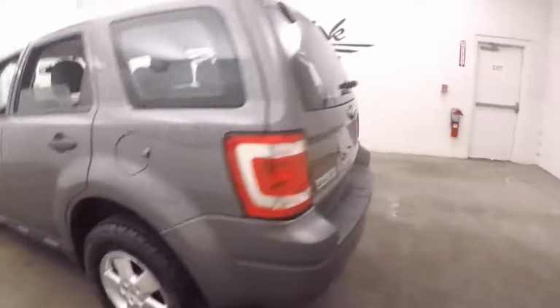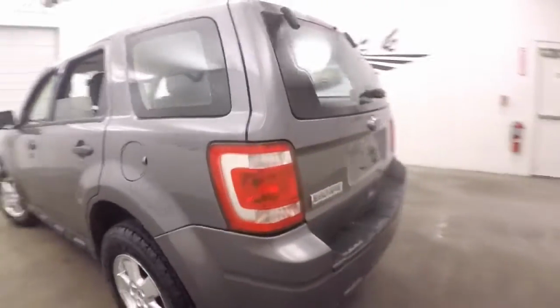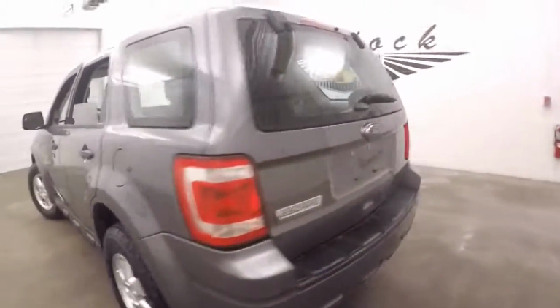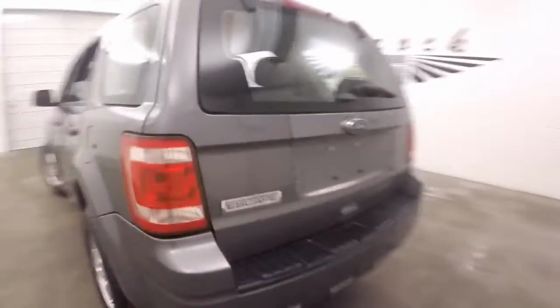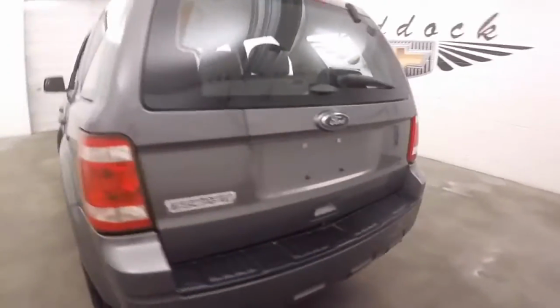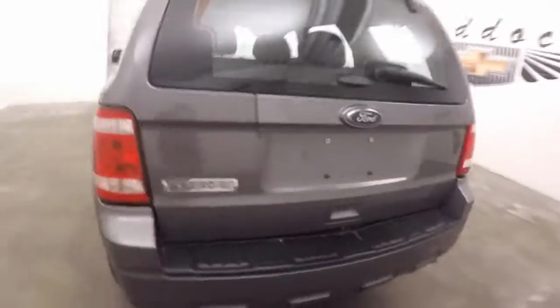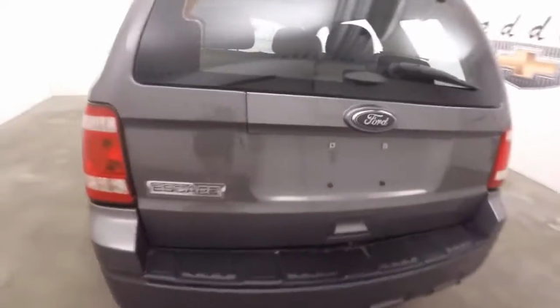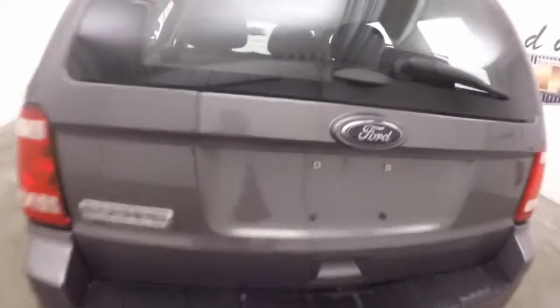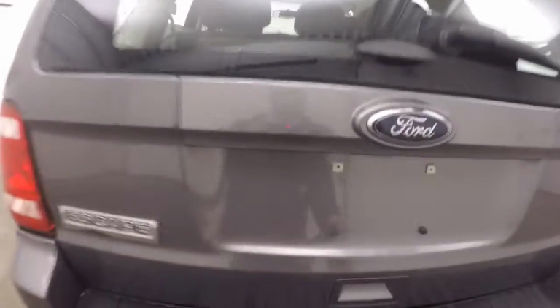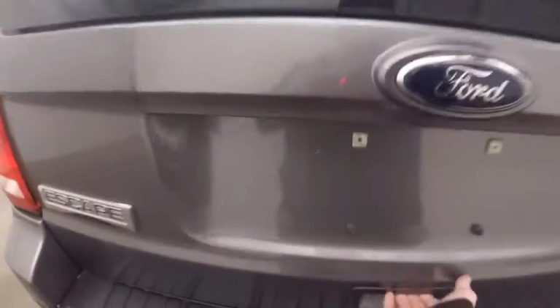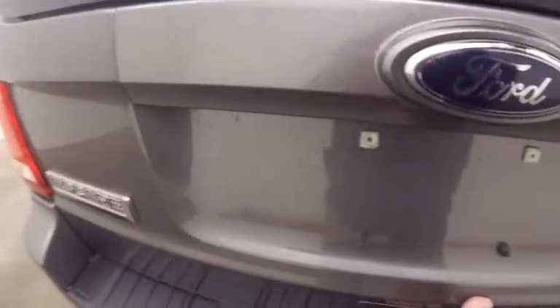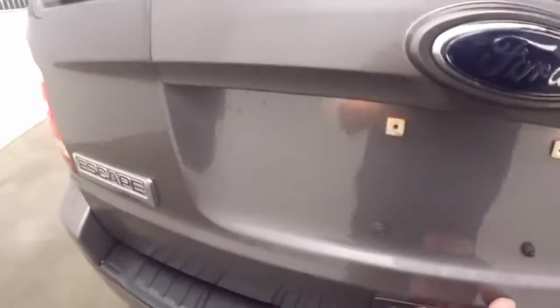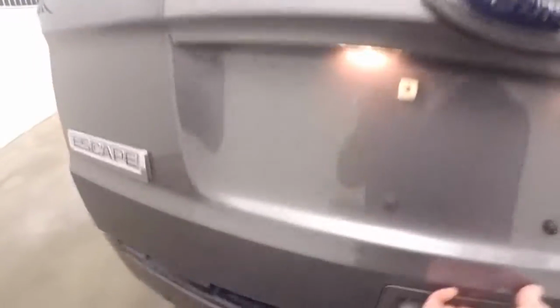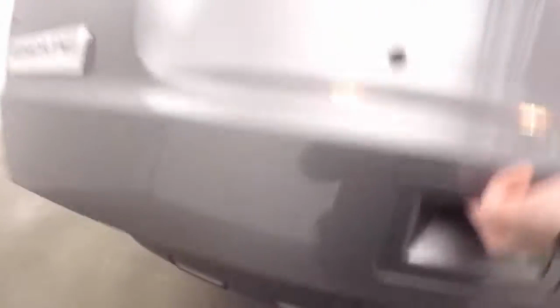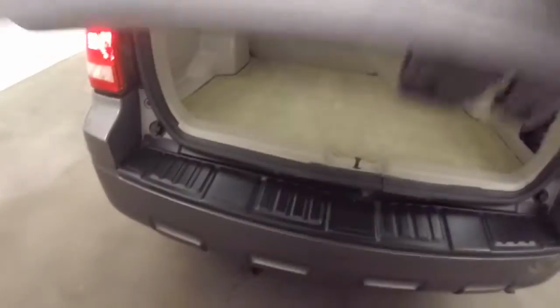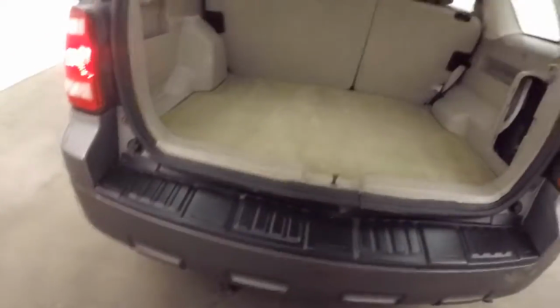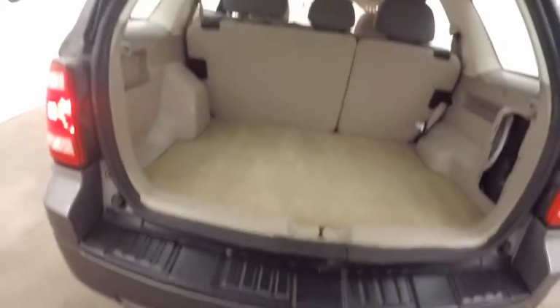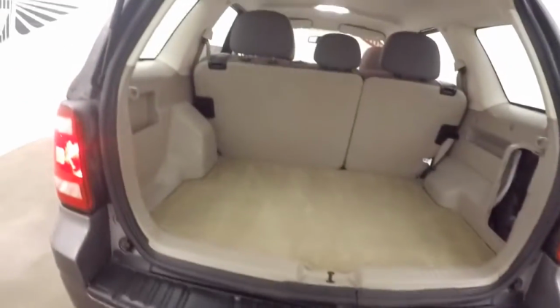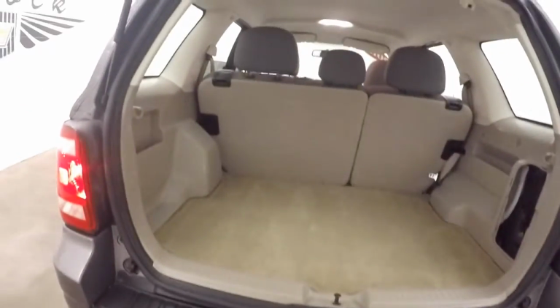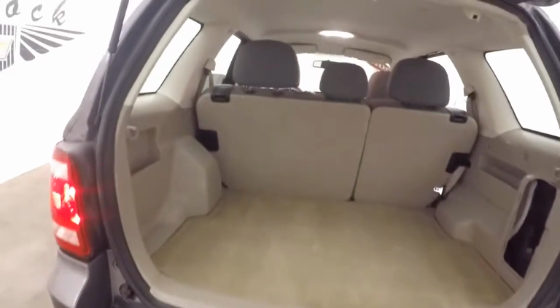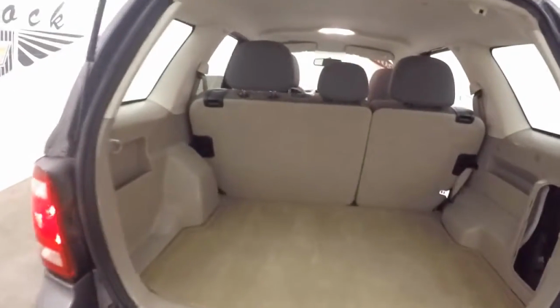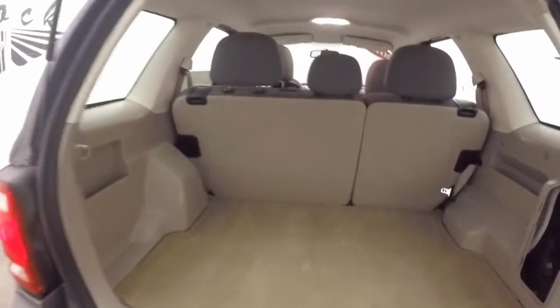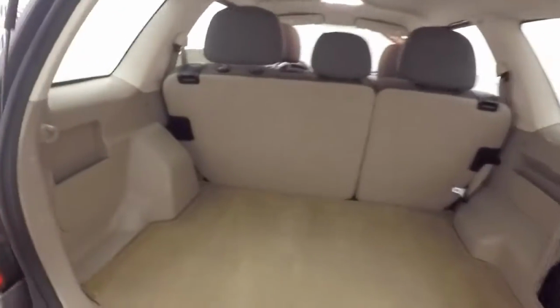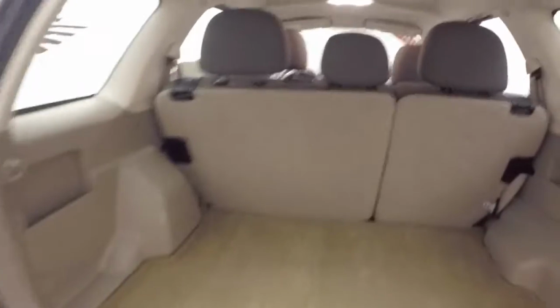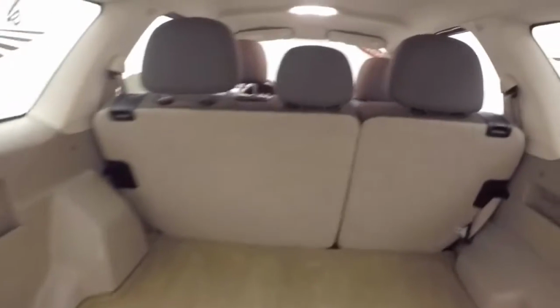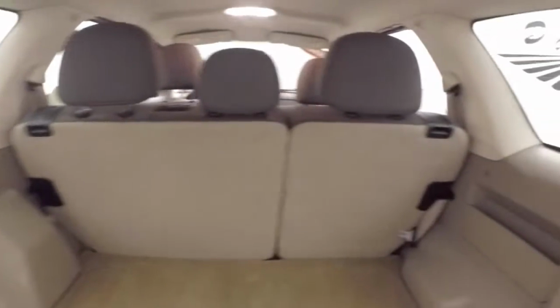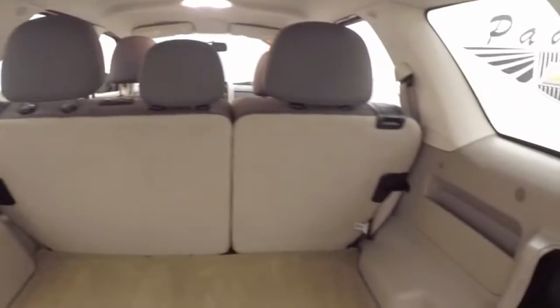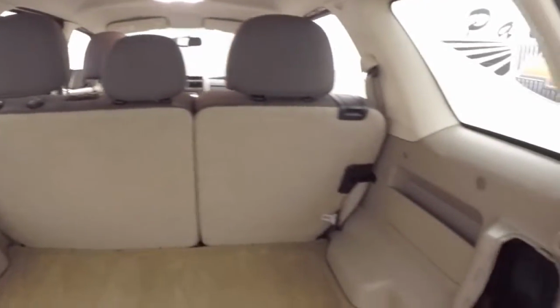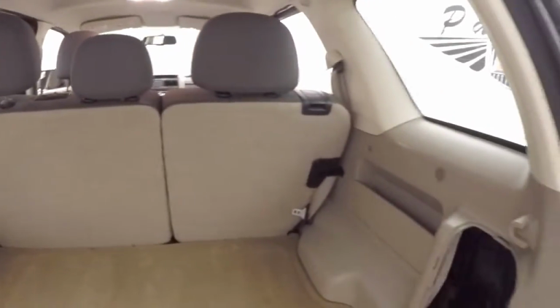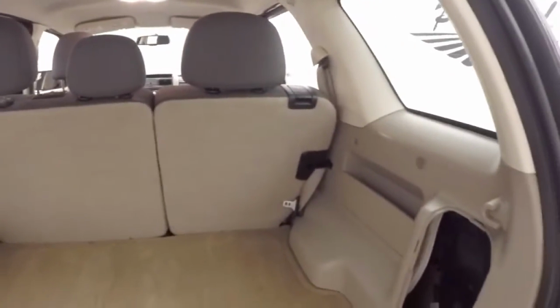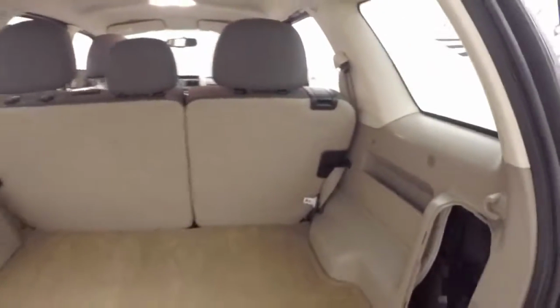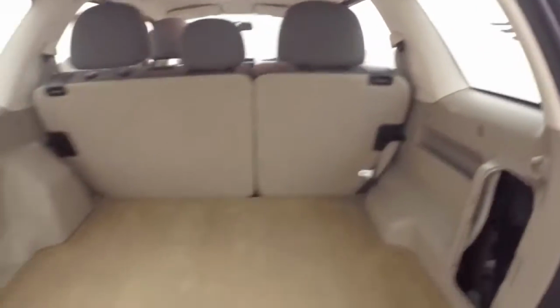Walk around to the back here. There's plenty of space in the cargo area. You can also fold down the rear seats and get even more space.